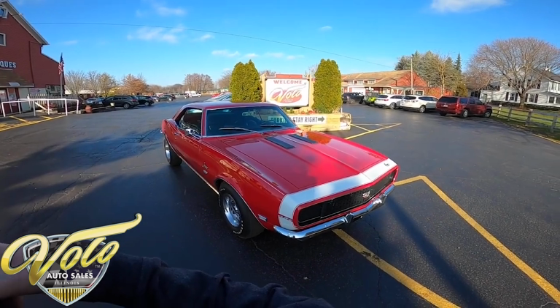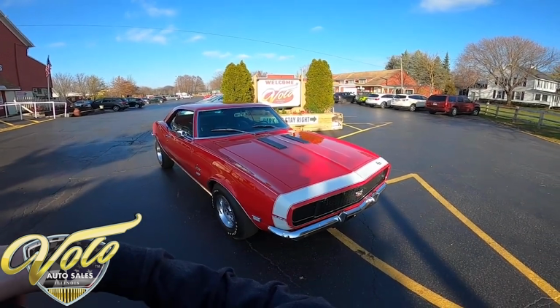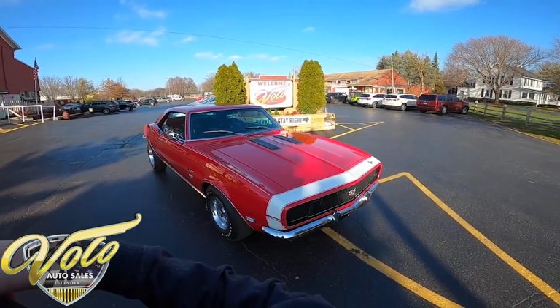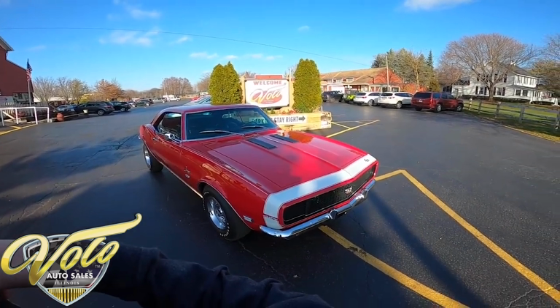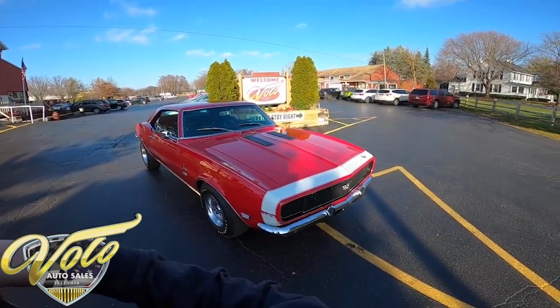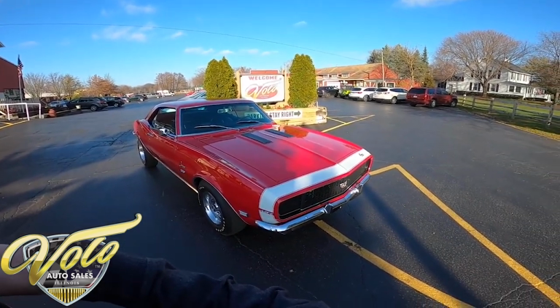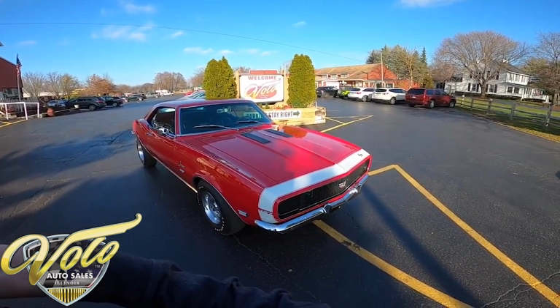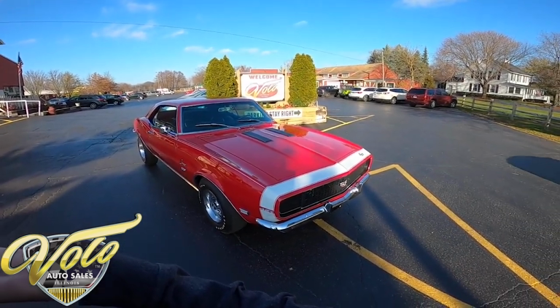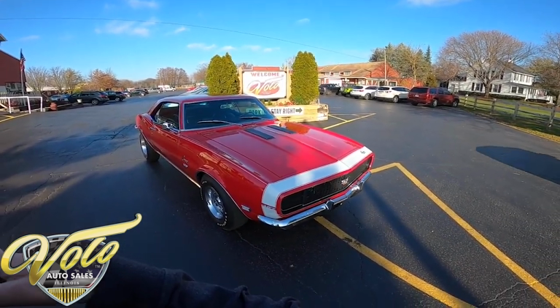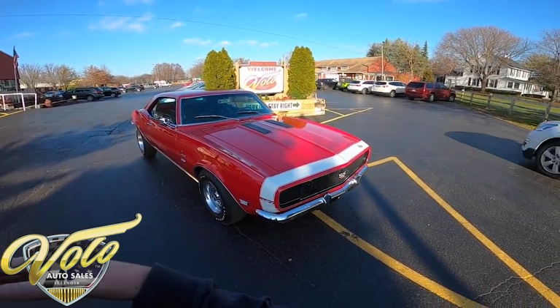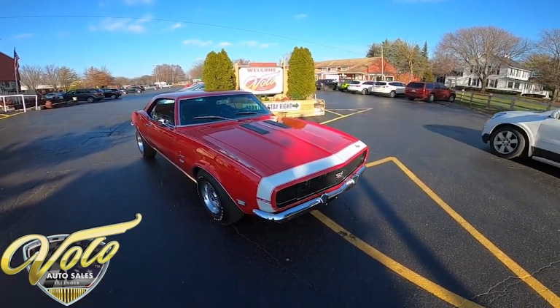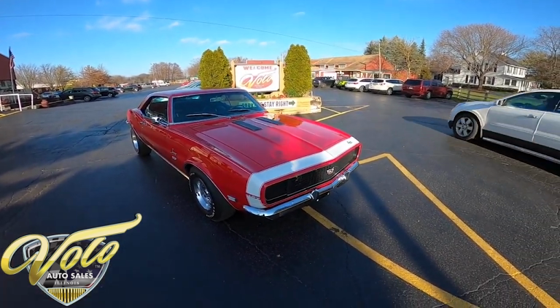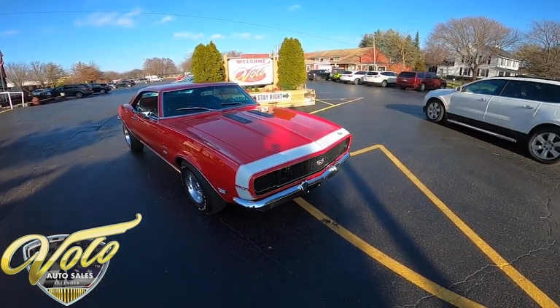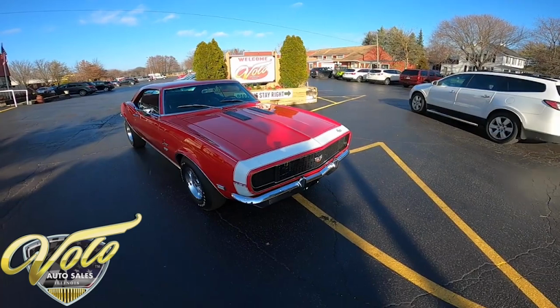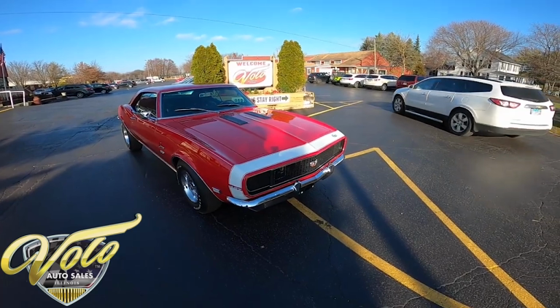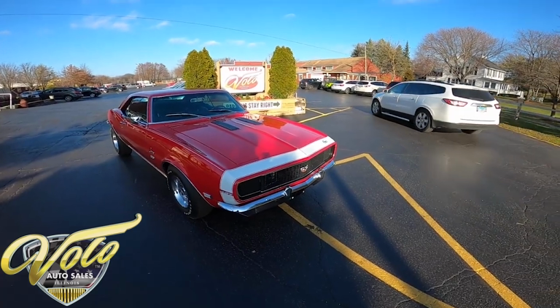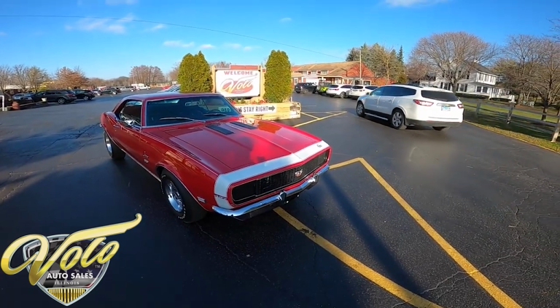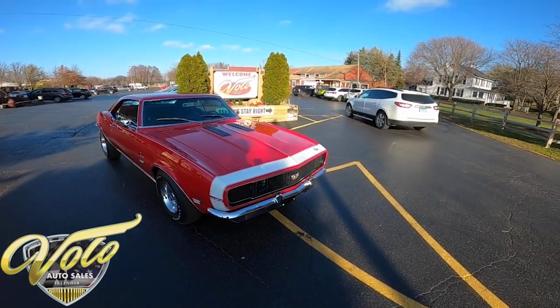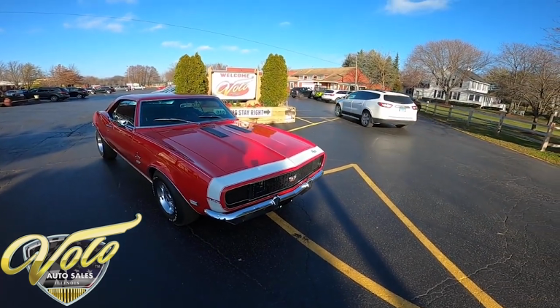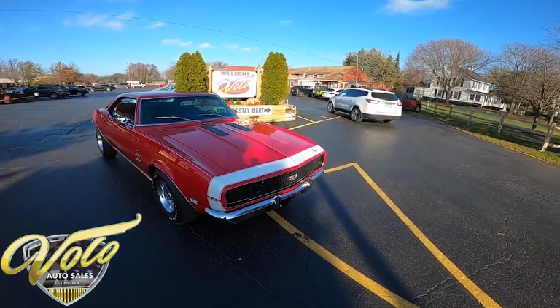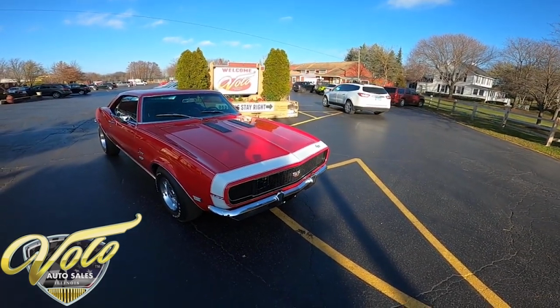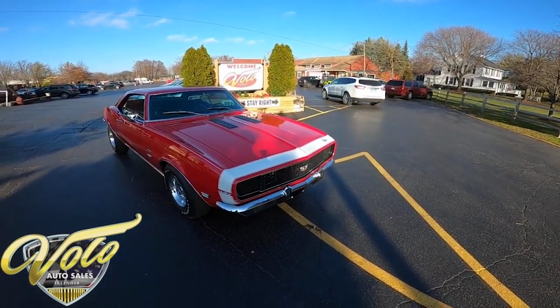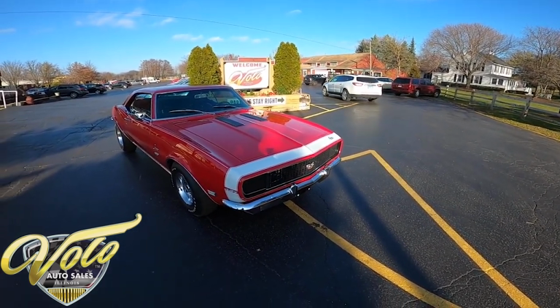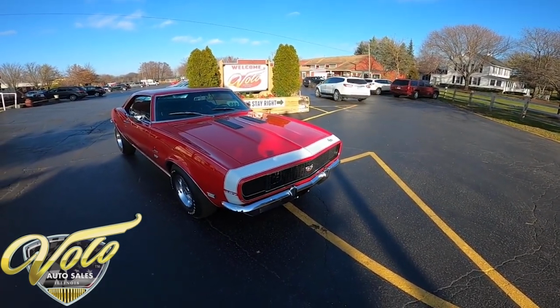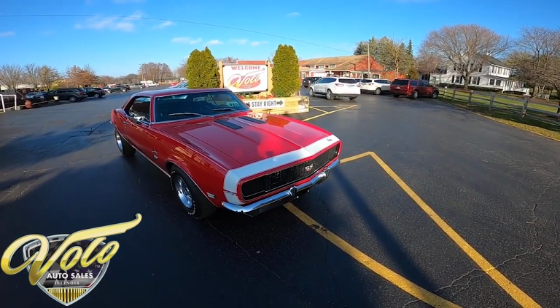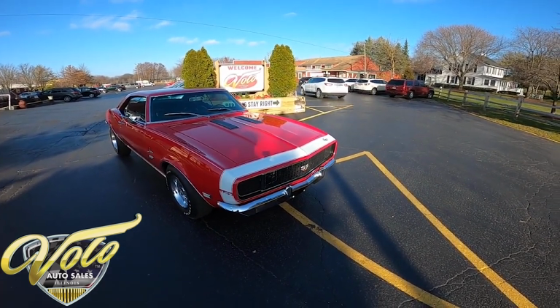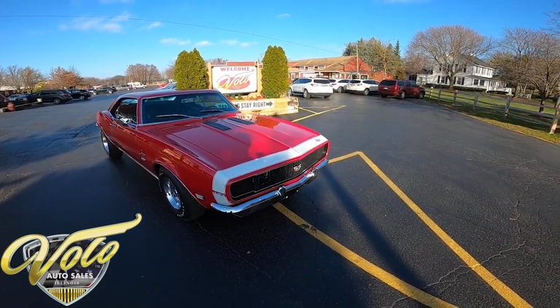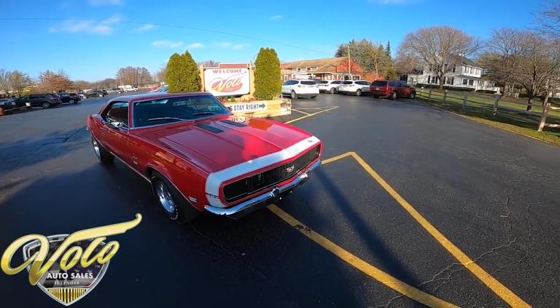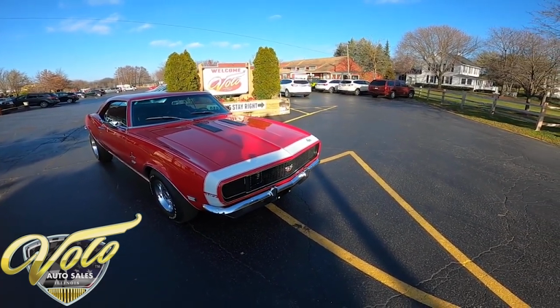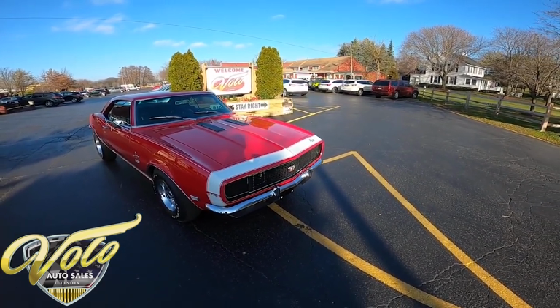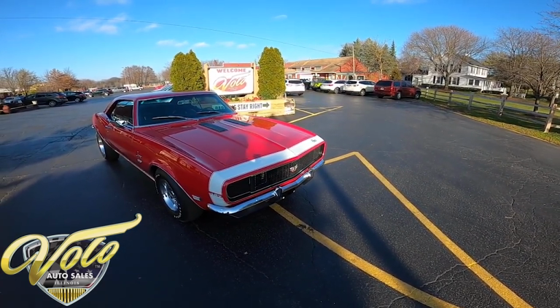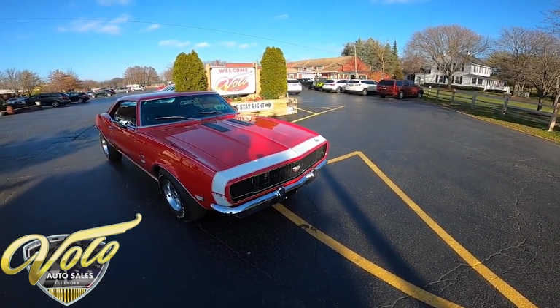Hey everybody, this is George with you again at the Volo Auto Museum. Today I want to invite you on a virtual test drive inside a 1968 Chevy Camaro RS/SS.